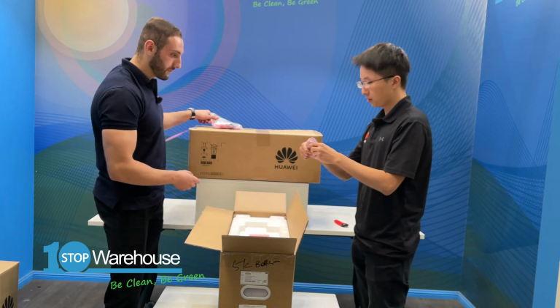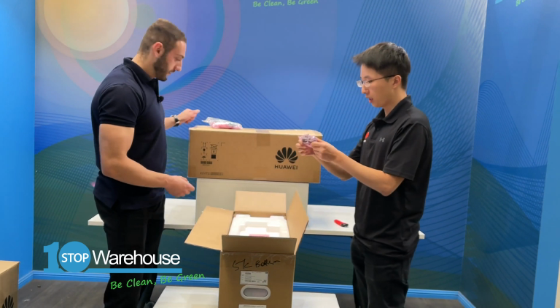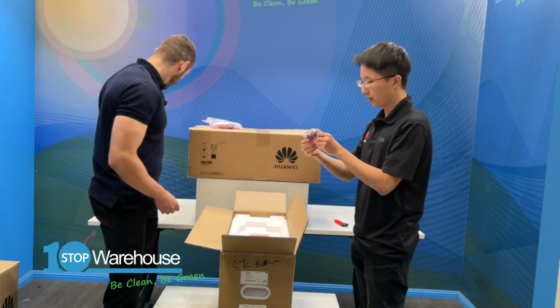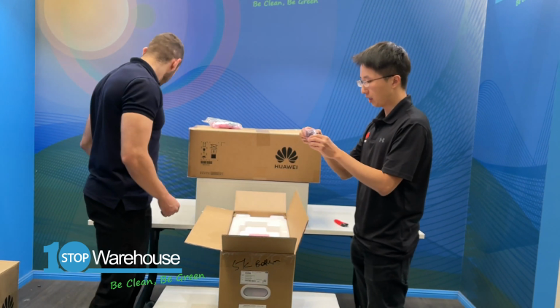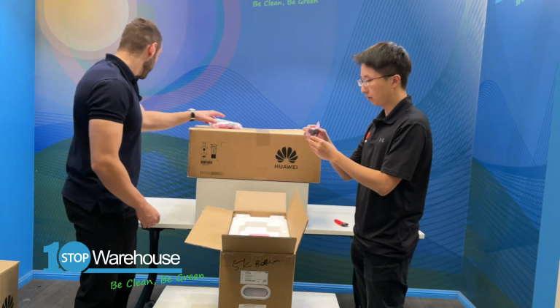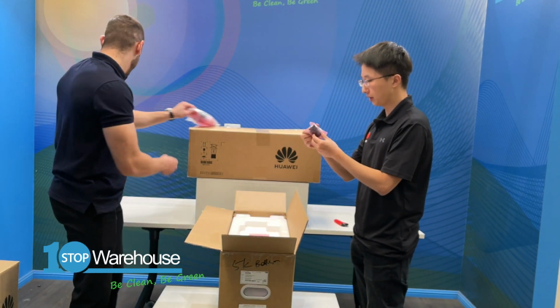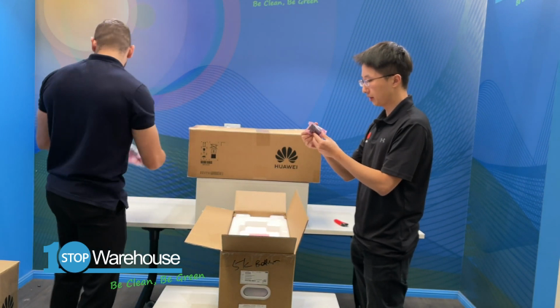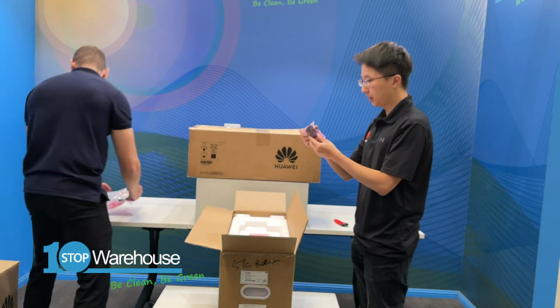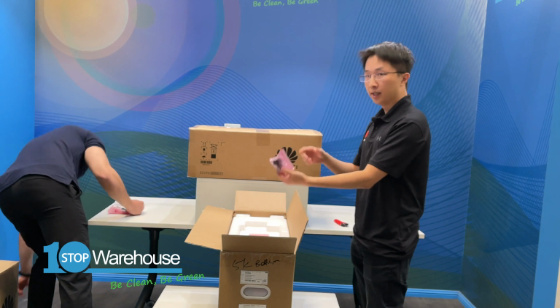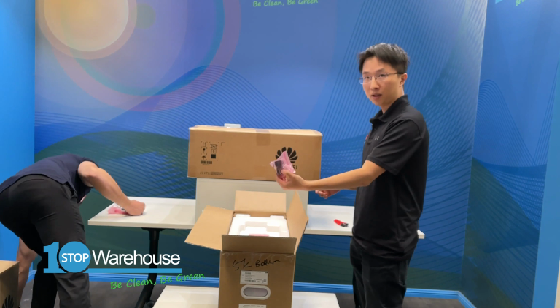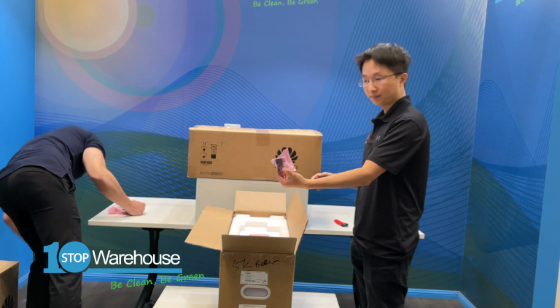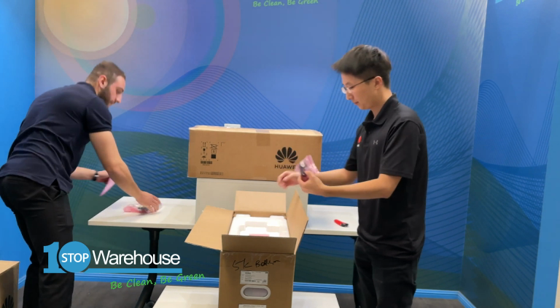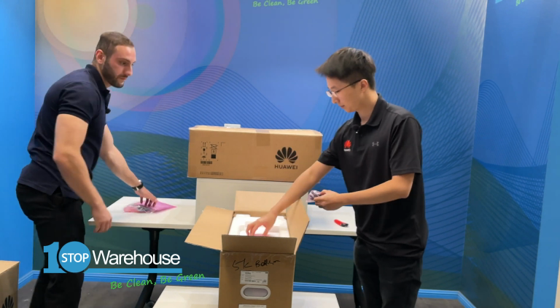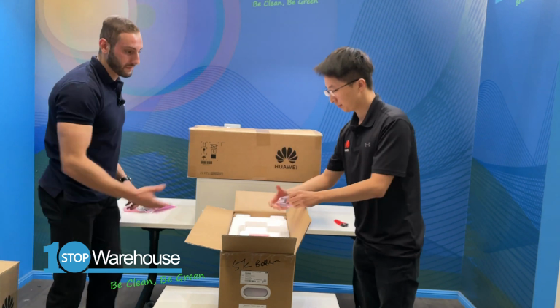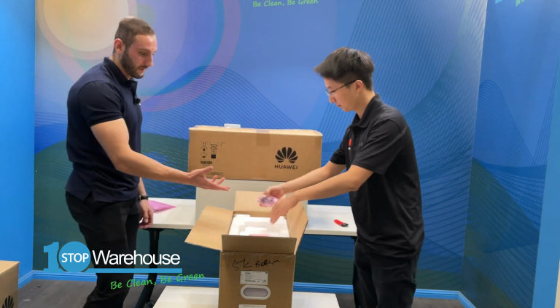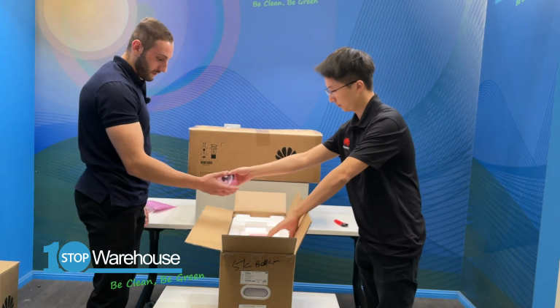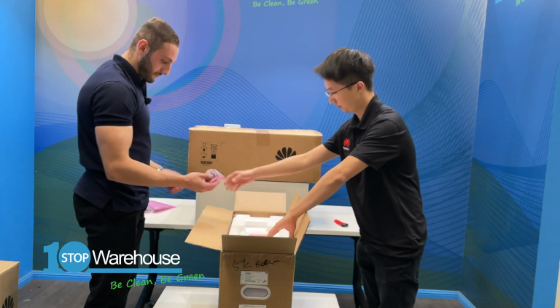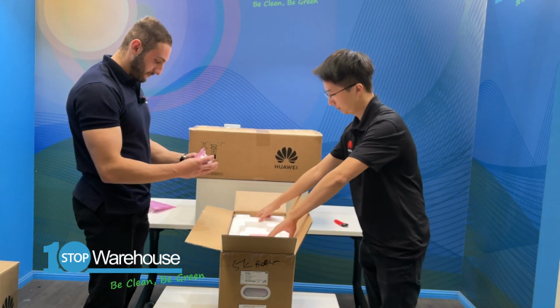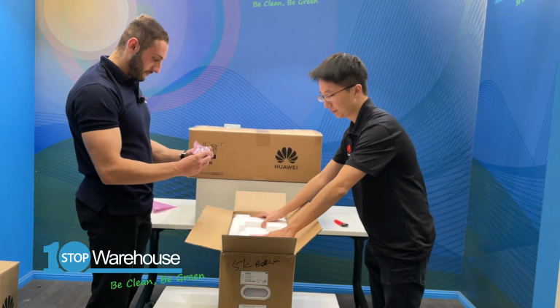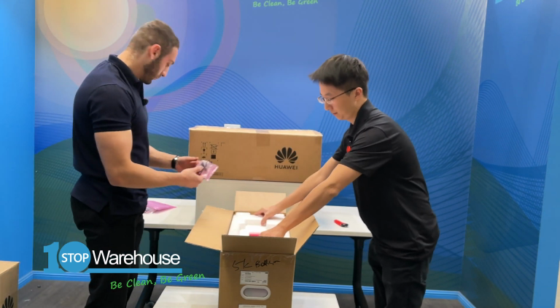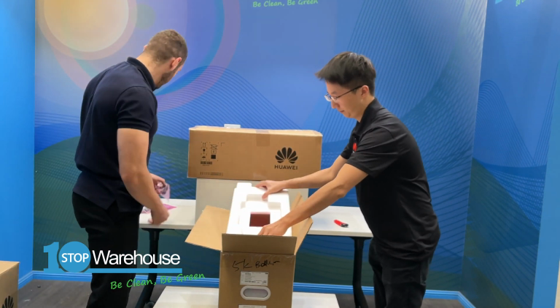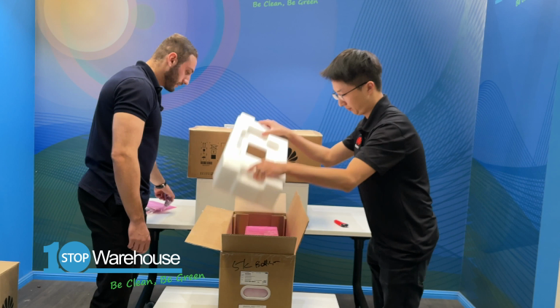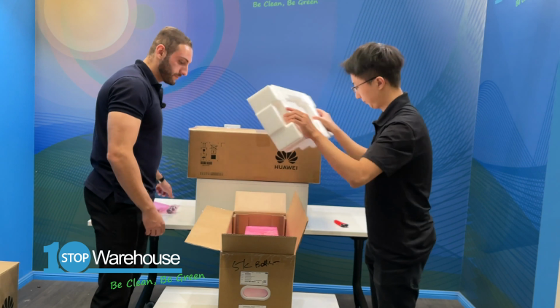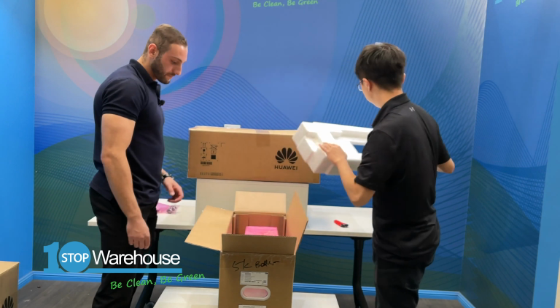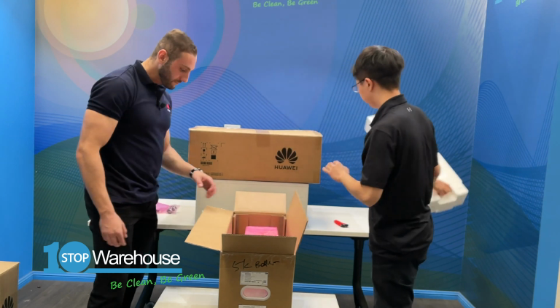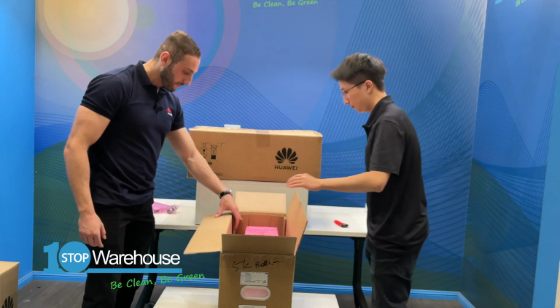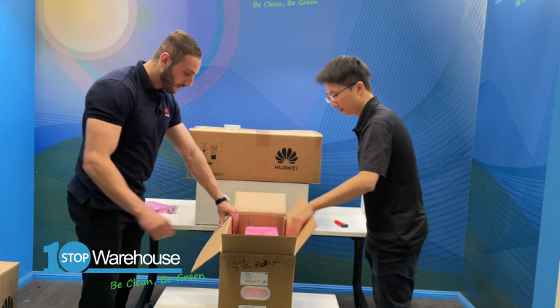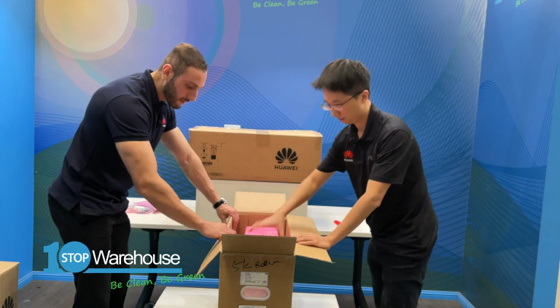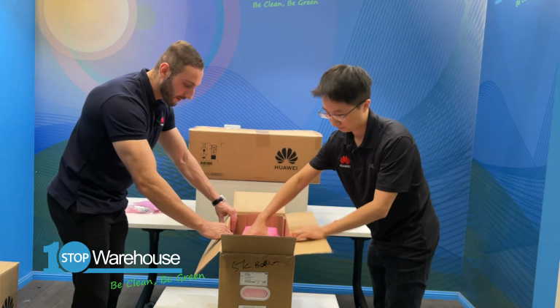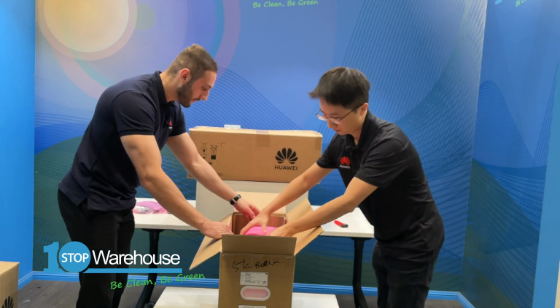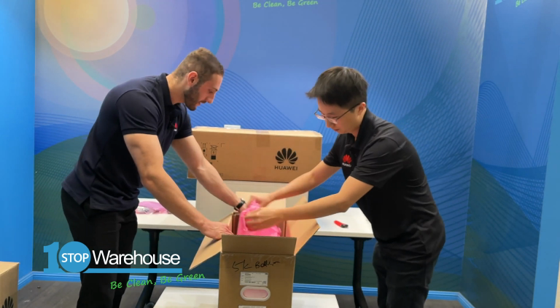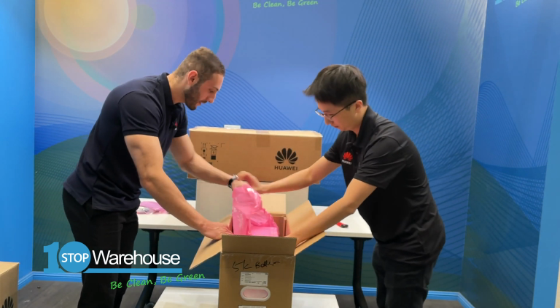You also have the cover for the COM port included in the package.